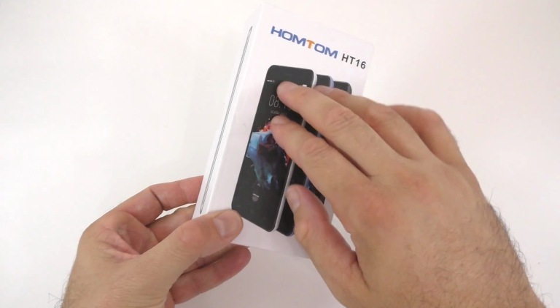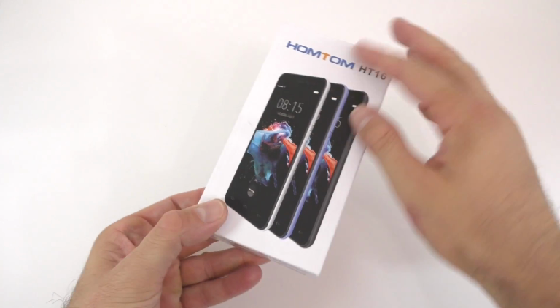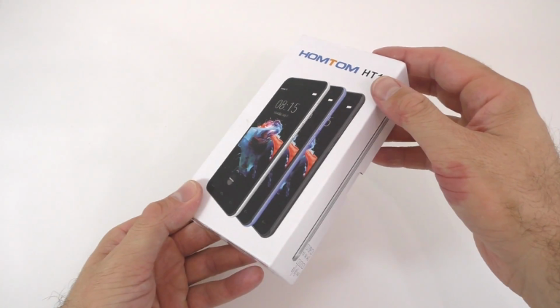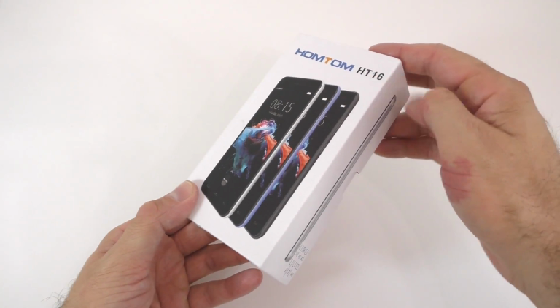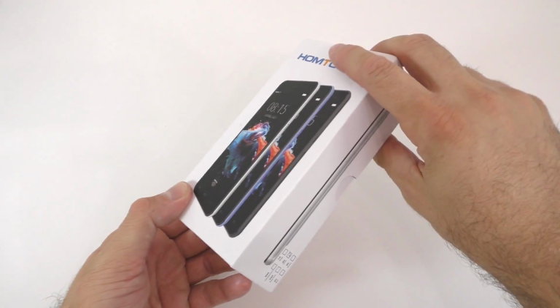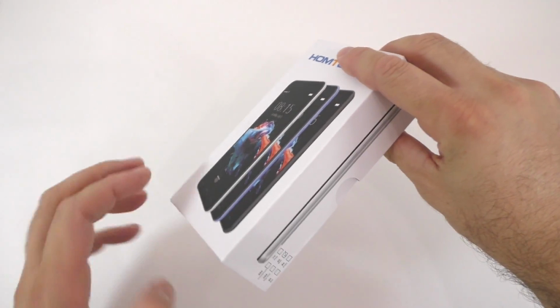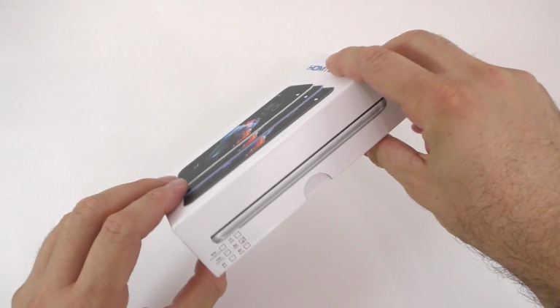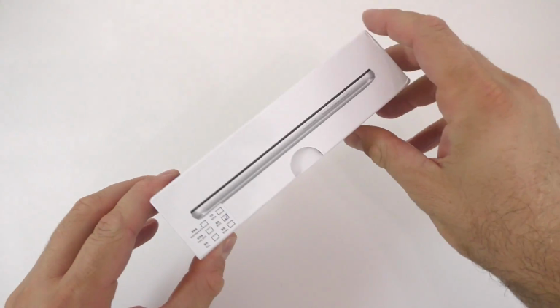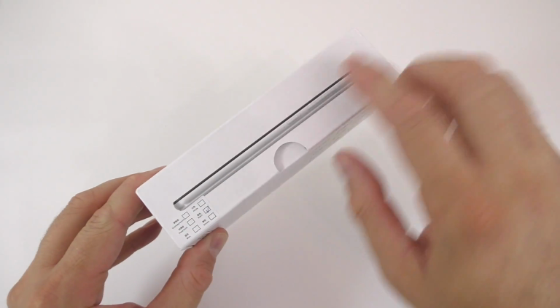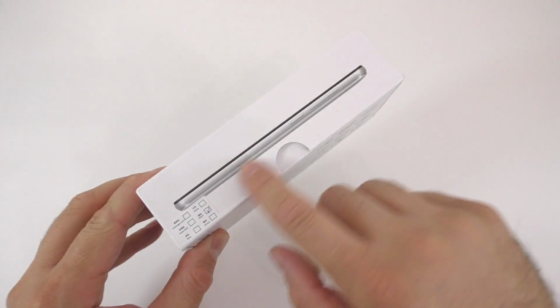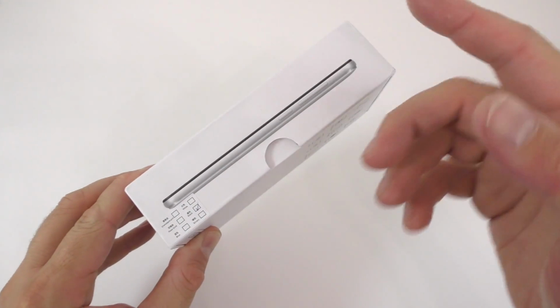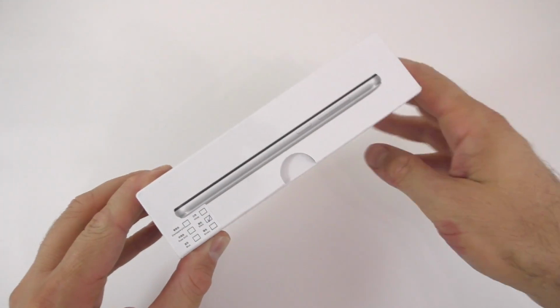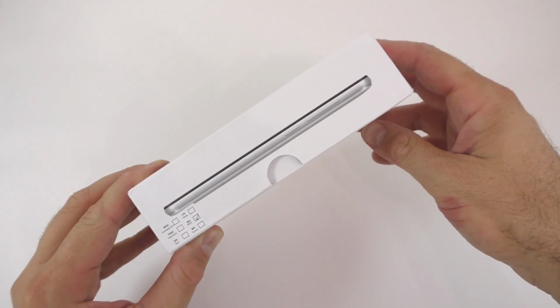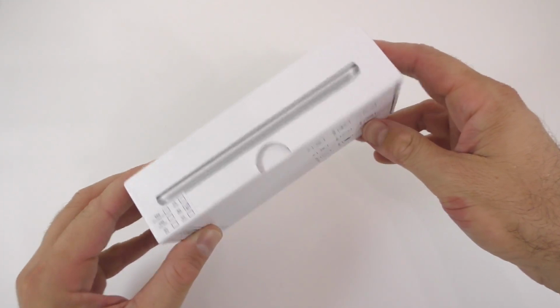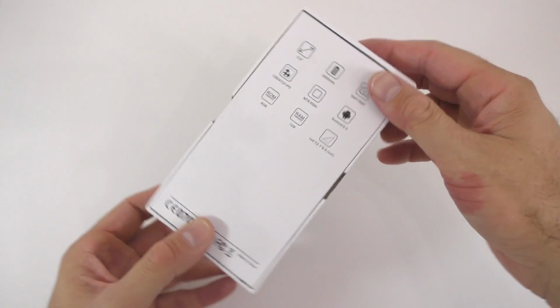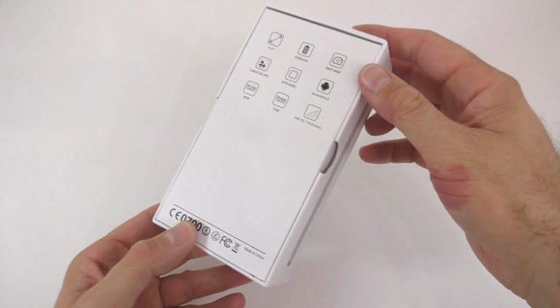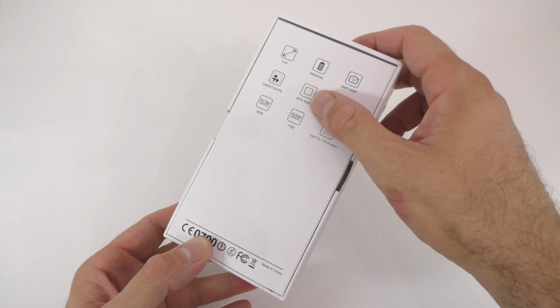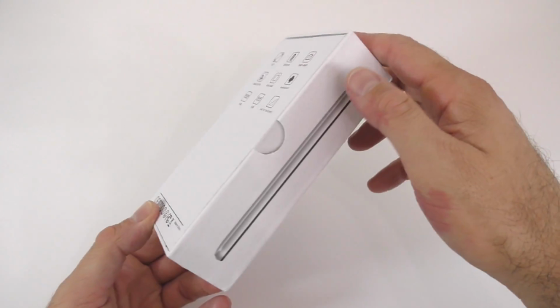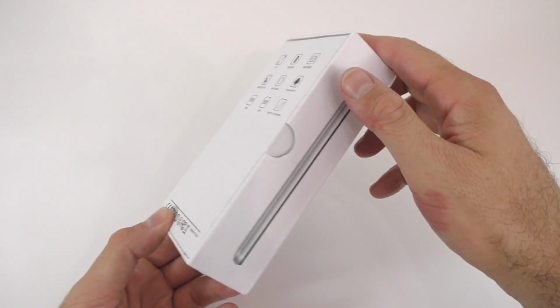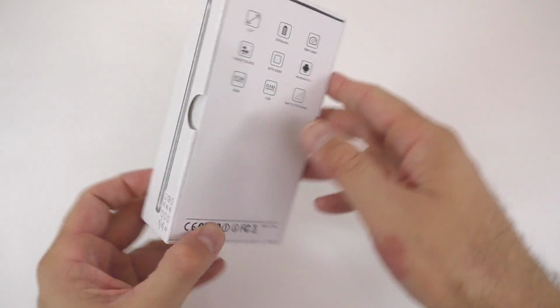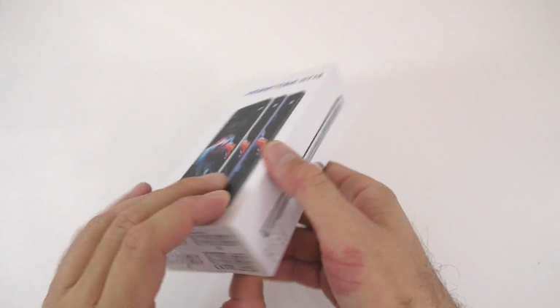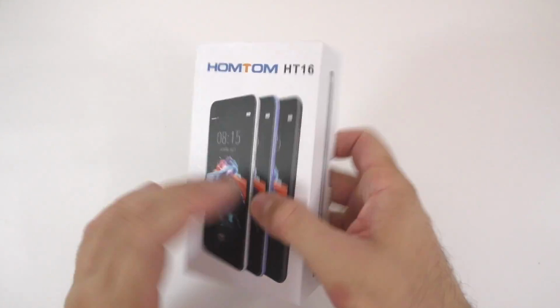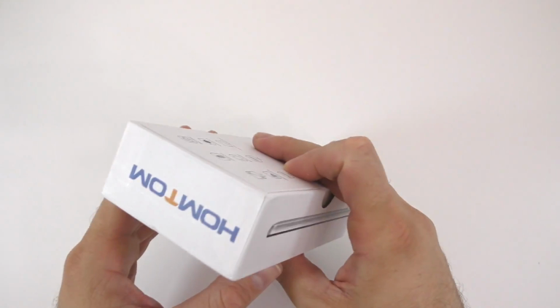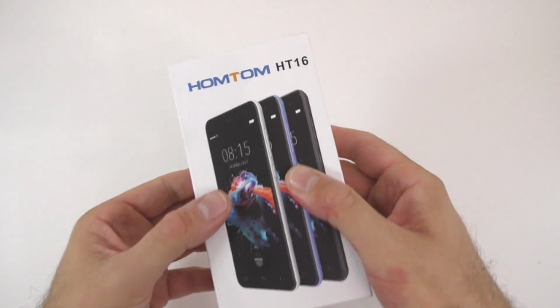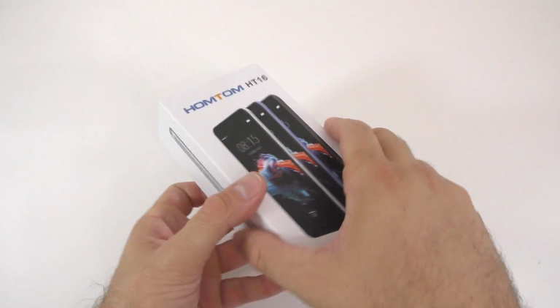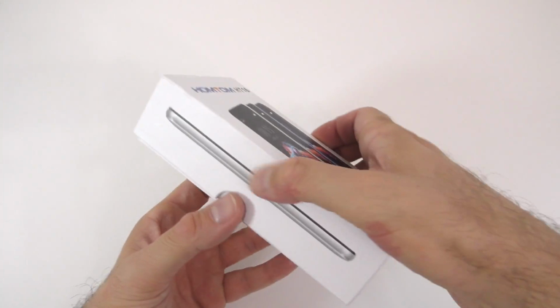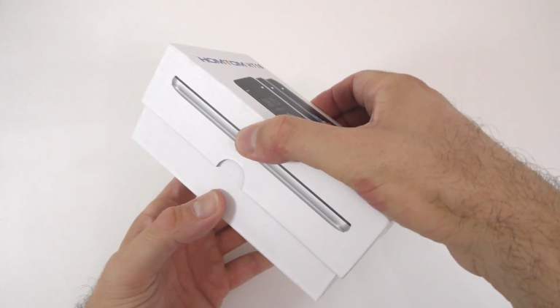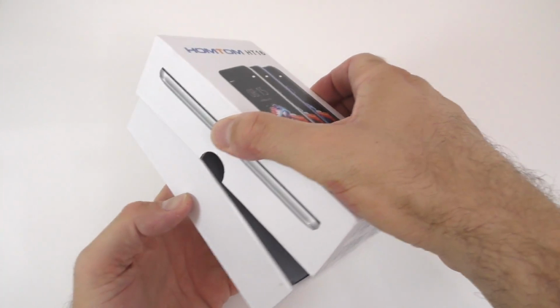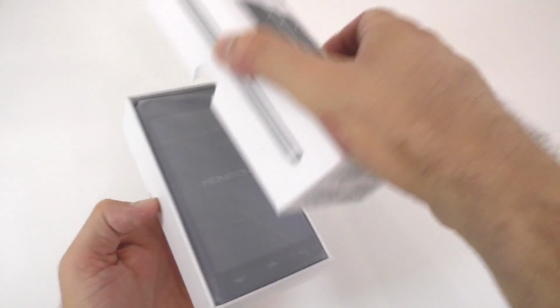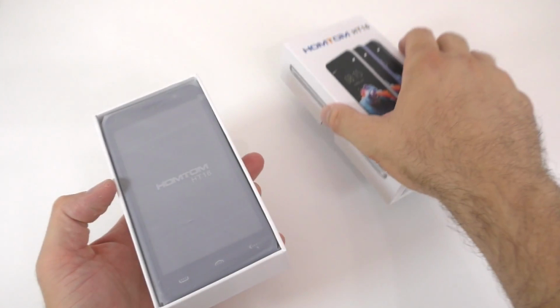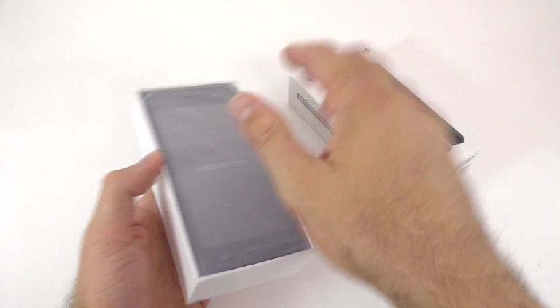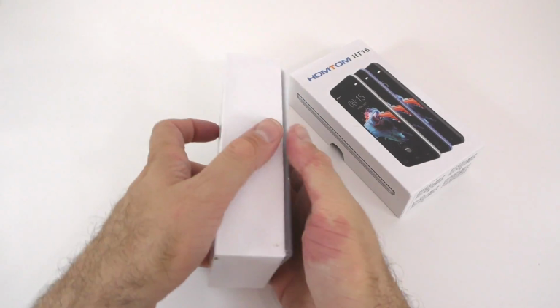It comes in this box. On the front we just see a picture of the phone from the side. Here are some specifications about it, and that's about it for the box. So let's go ahead and open this.